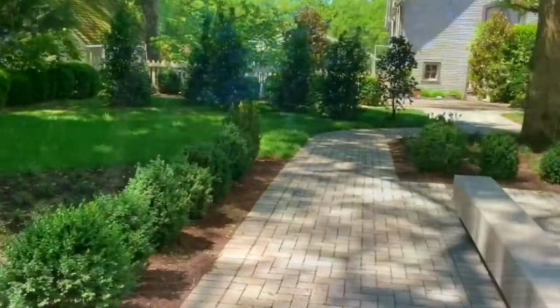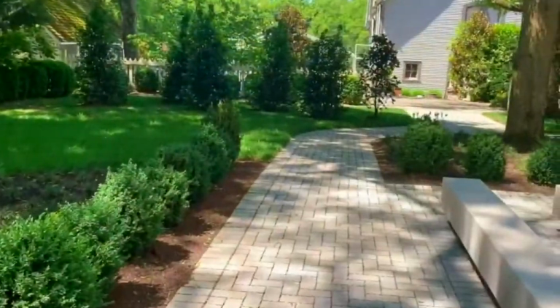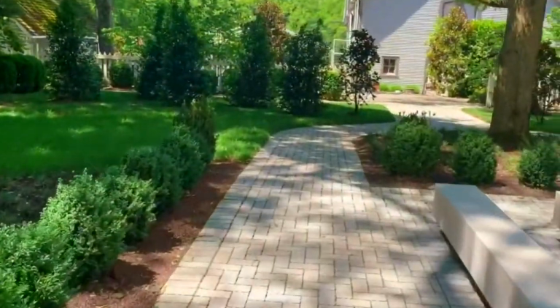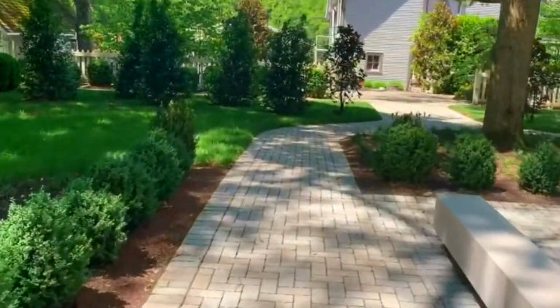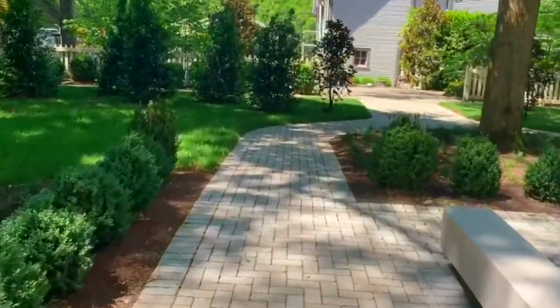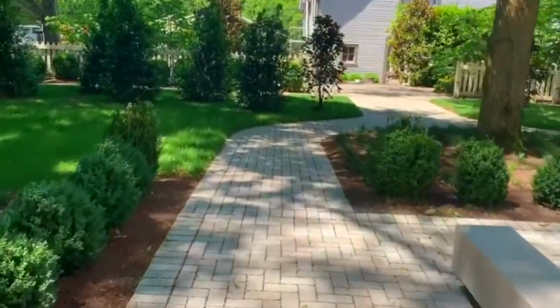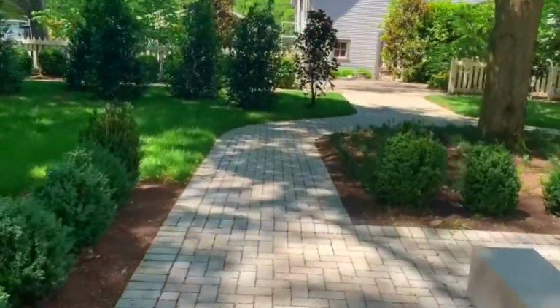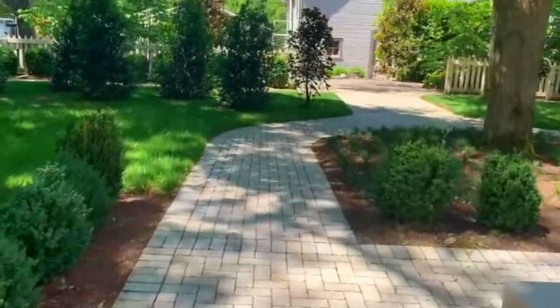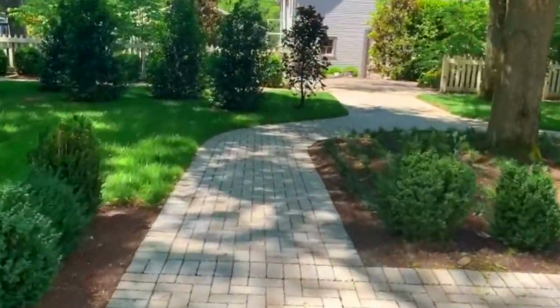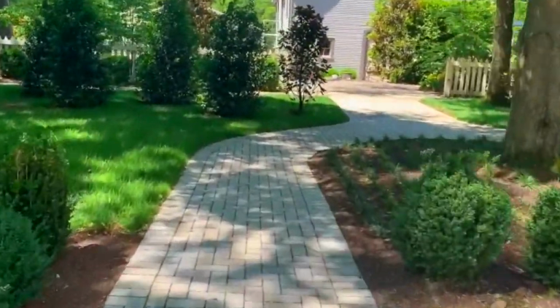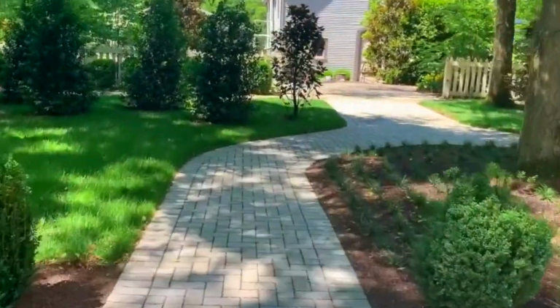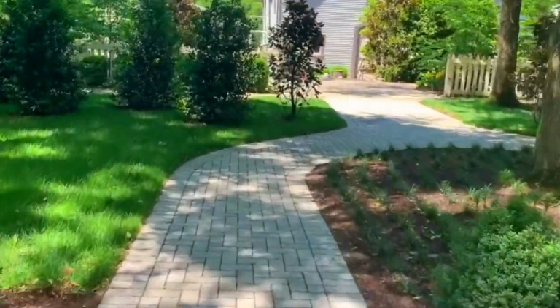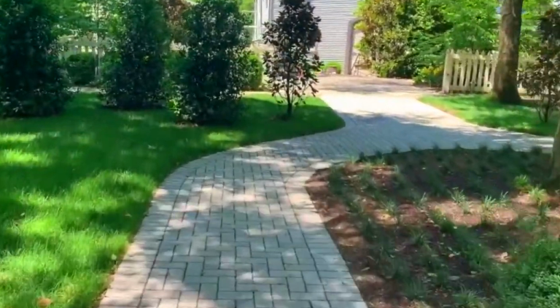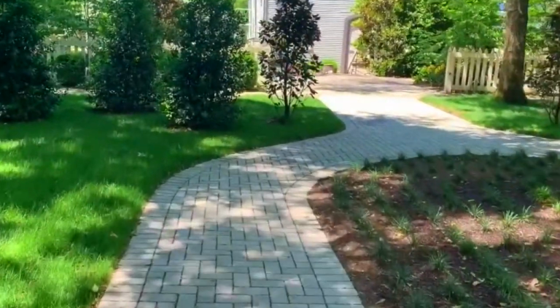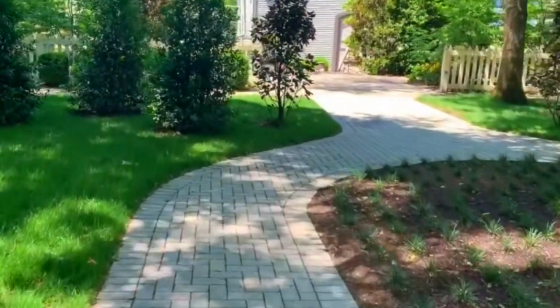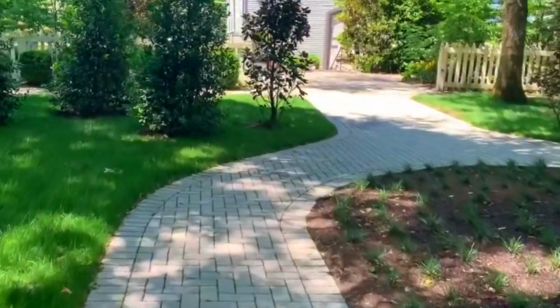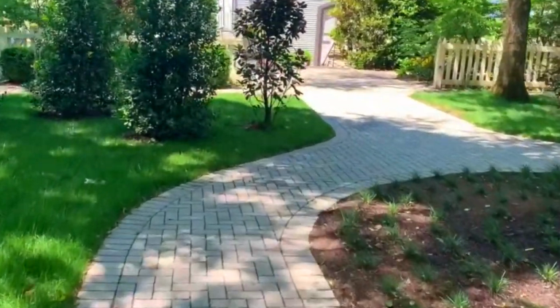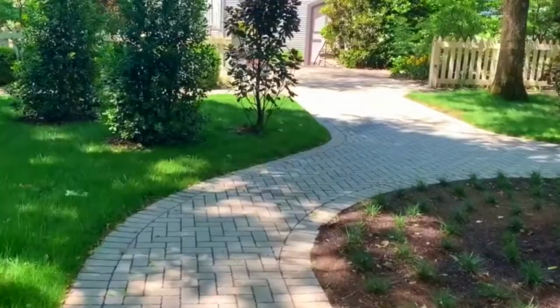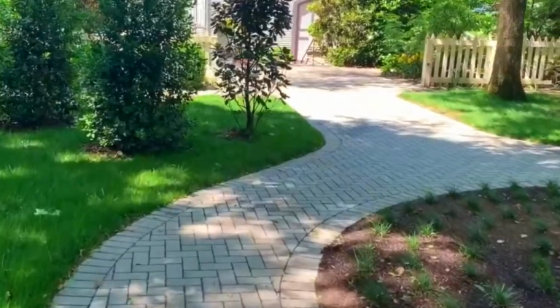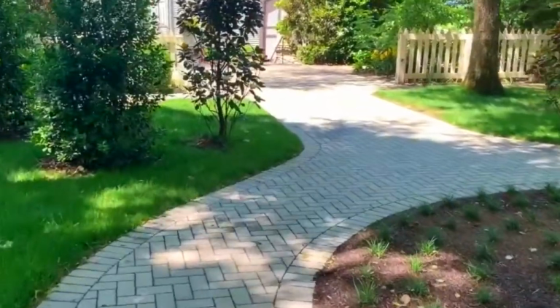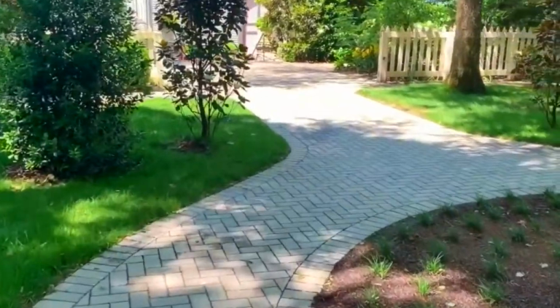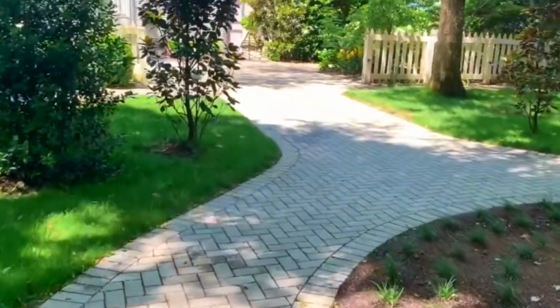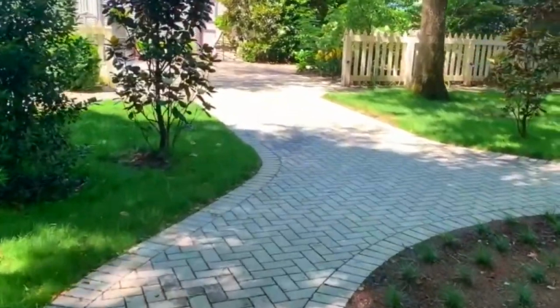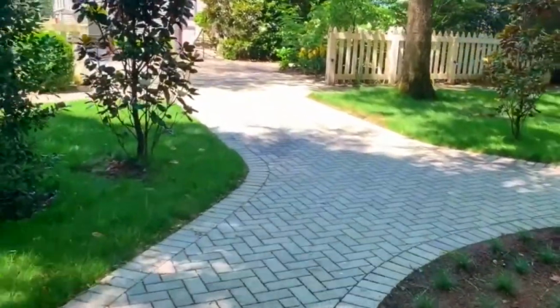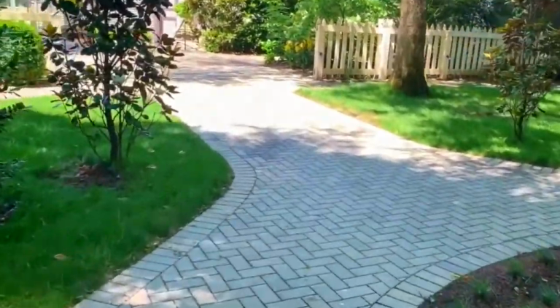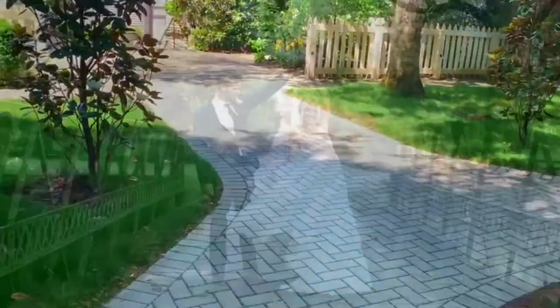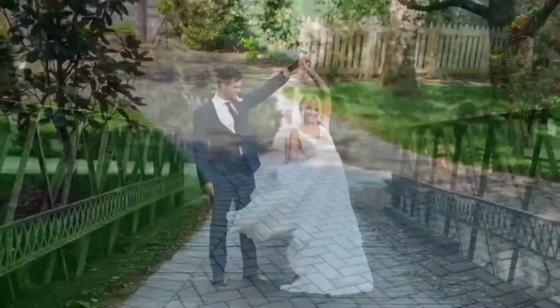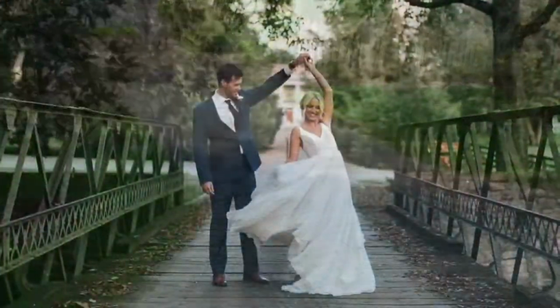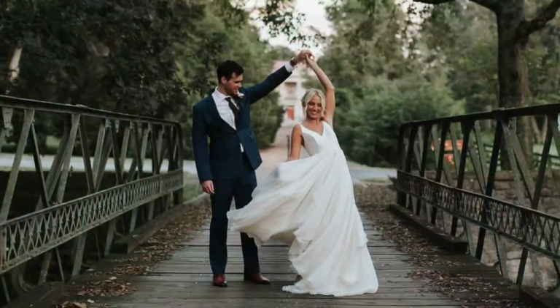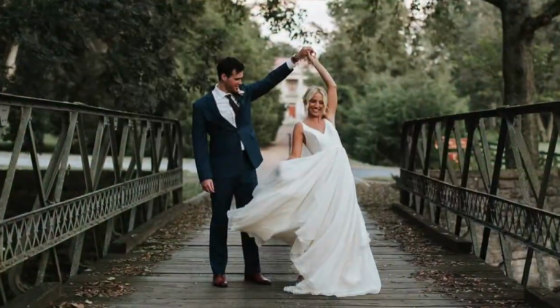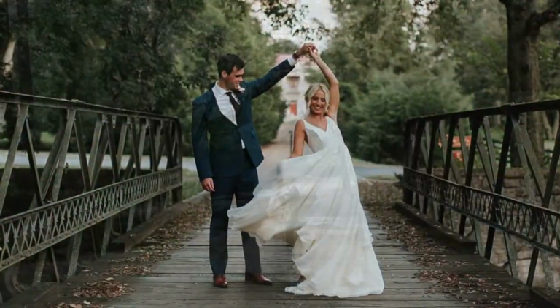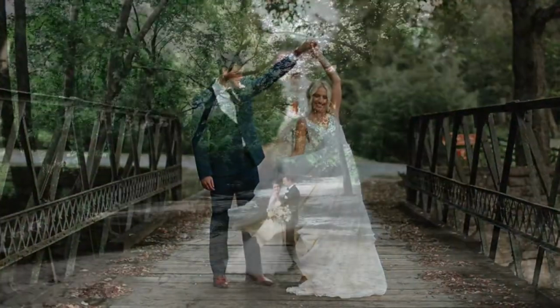After the ceremony, guests will continue on towards the carriage house to enjoy cocktail time while you and your wedding party finish up post-ceremony photography.